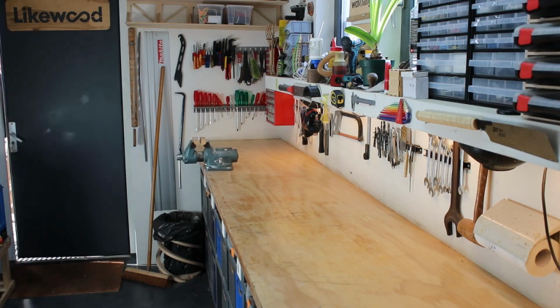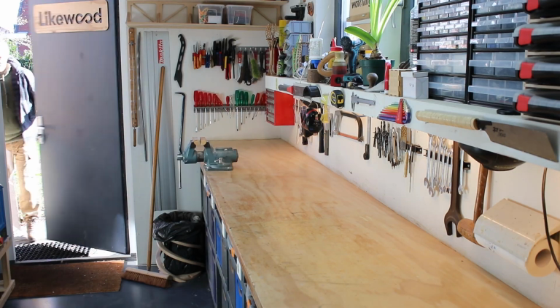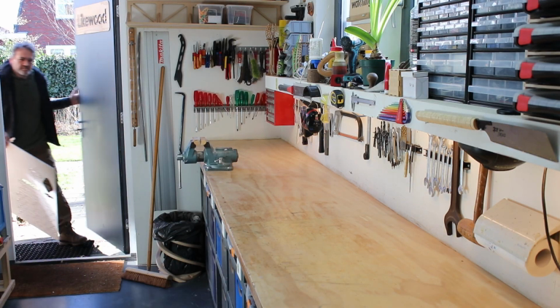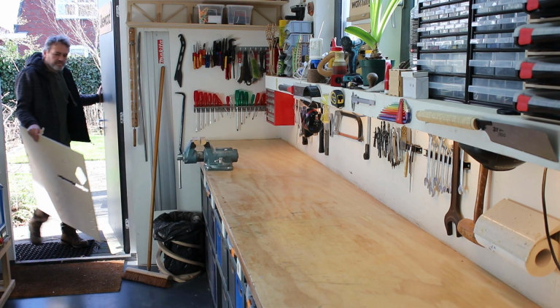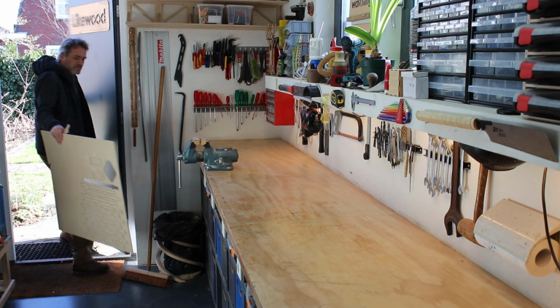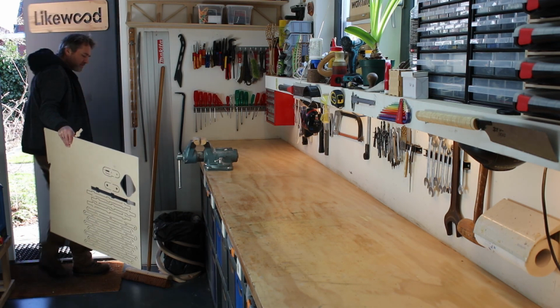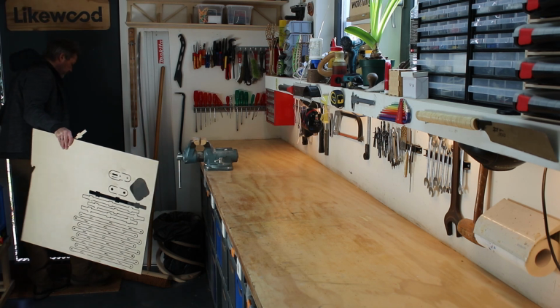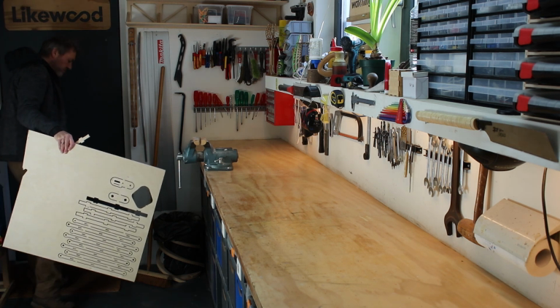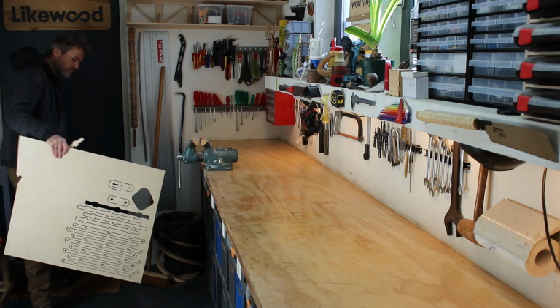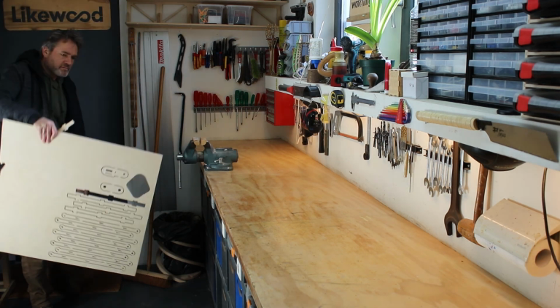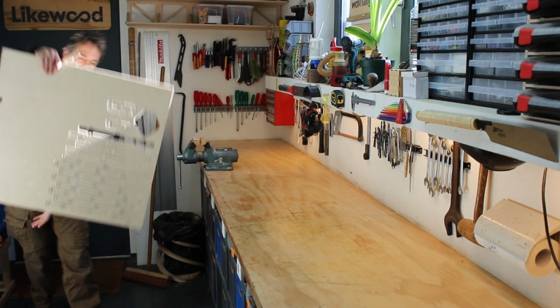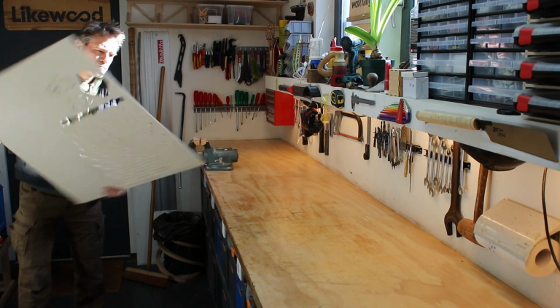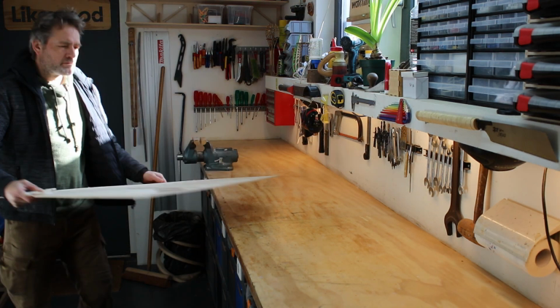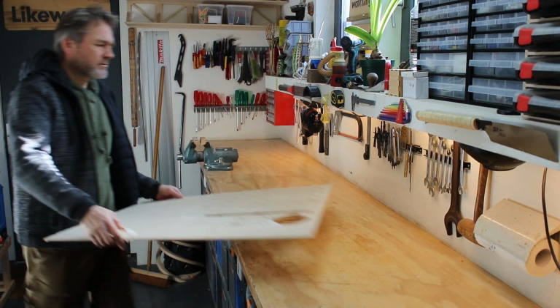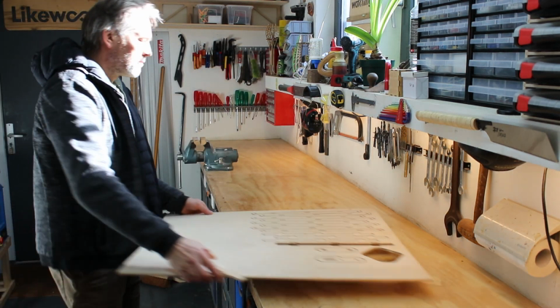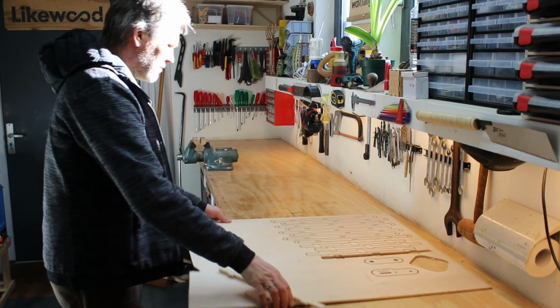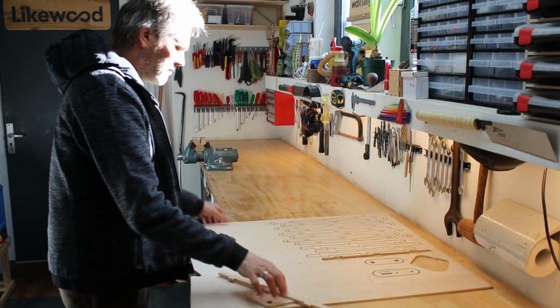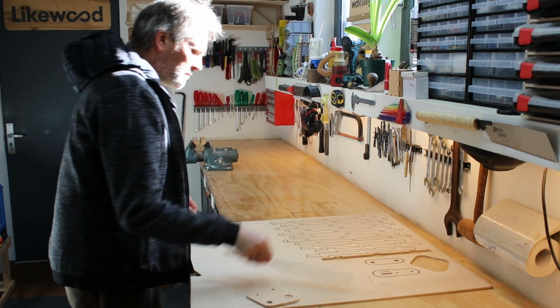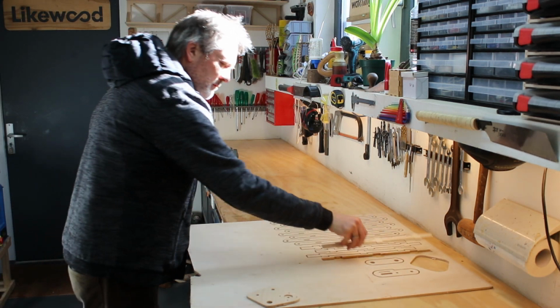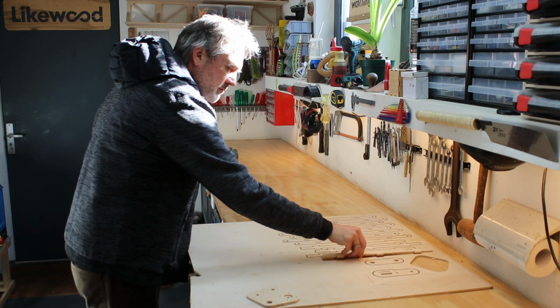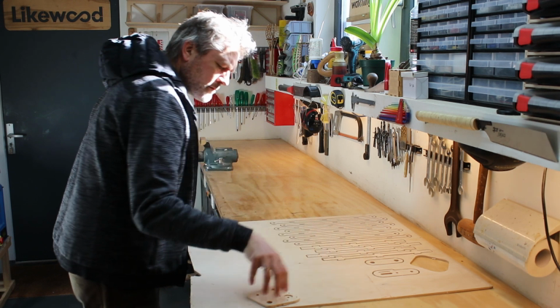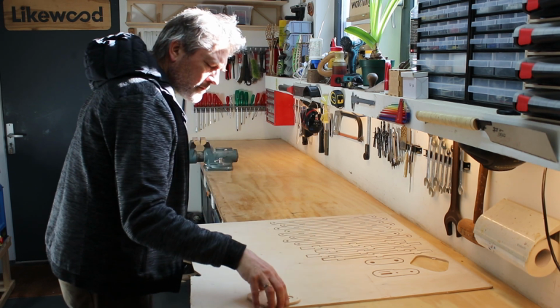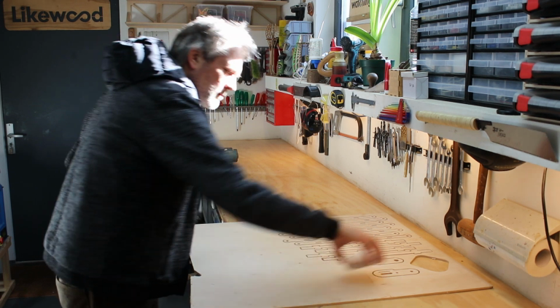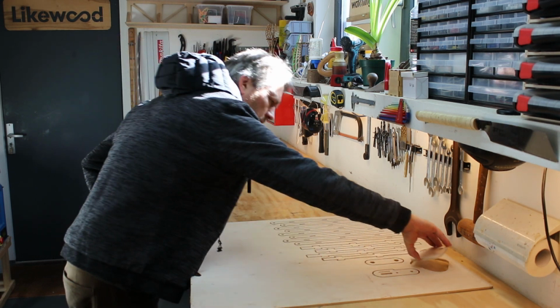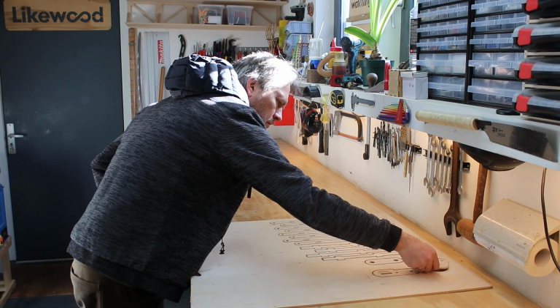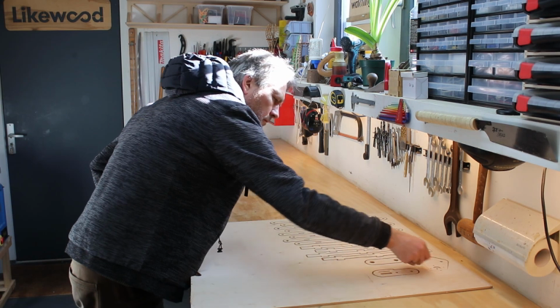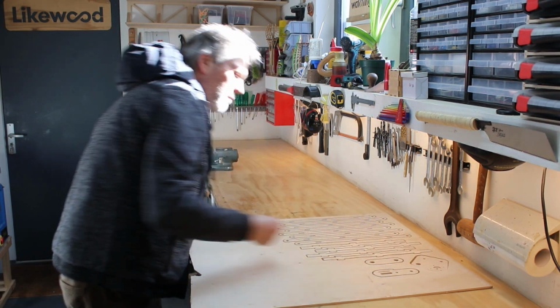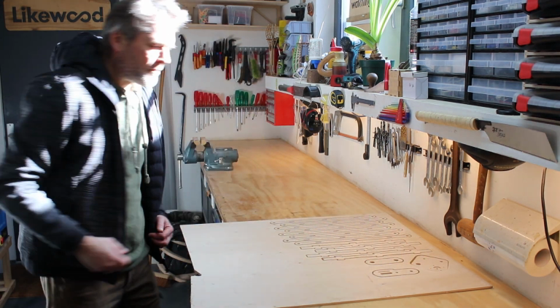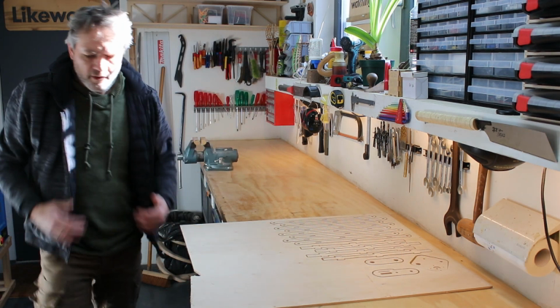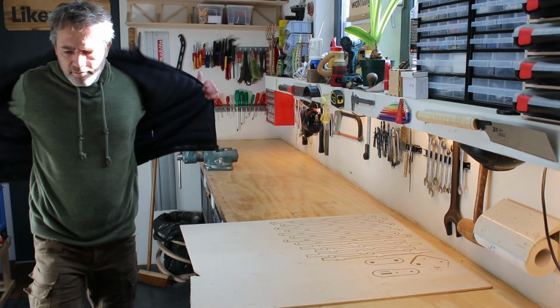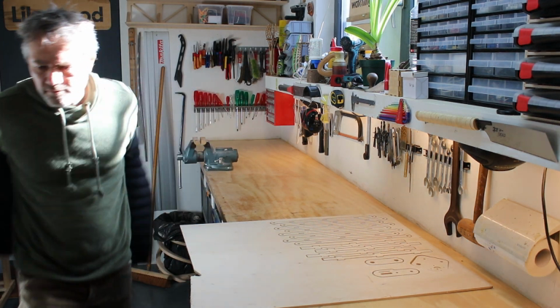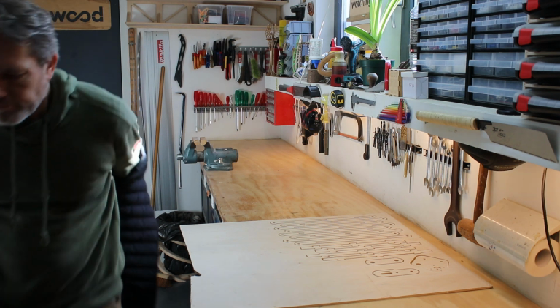After the wooden parts were cut out, I went home for sanding and gluing some of the parts together. The remaining parts were printed with my 3D printer from PLA, and I used some M4 whole thread rod and nuts.